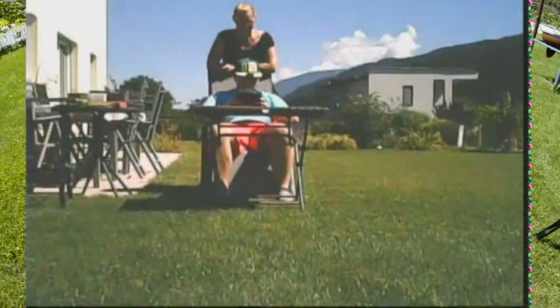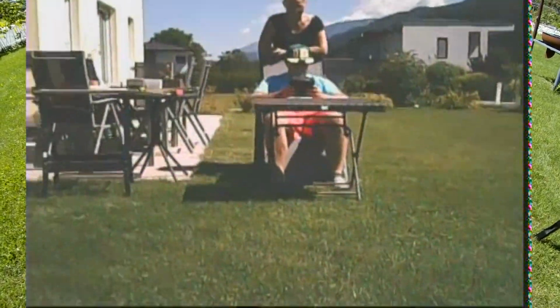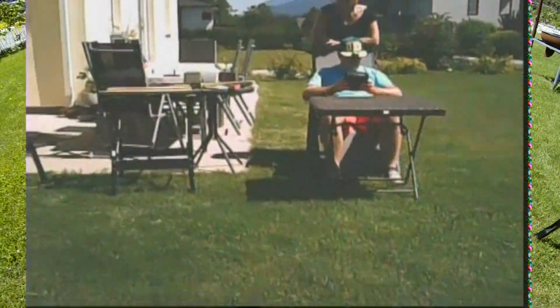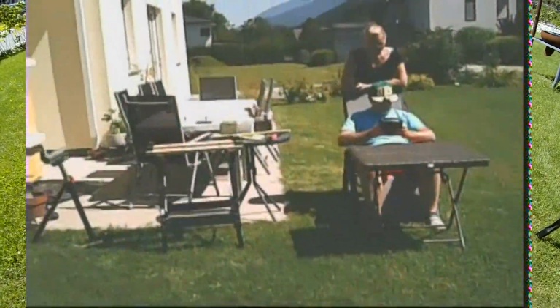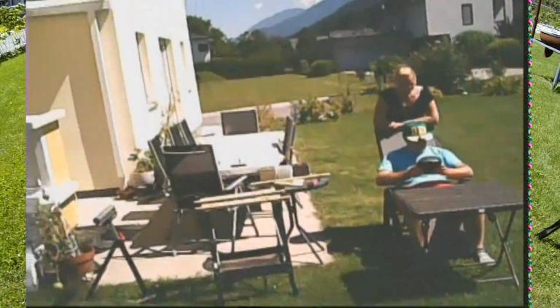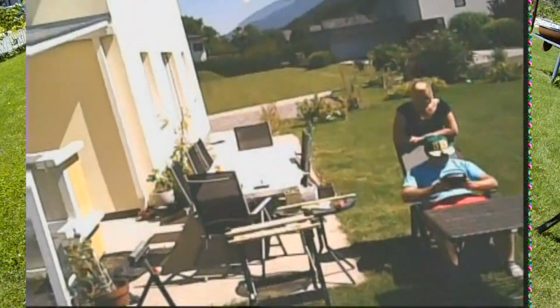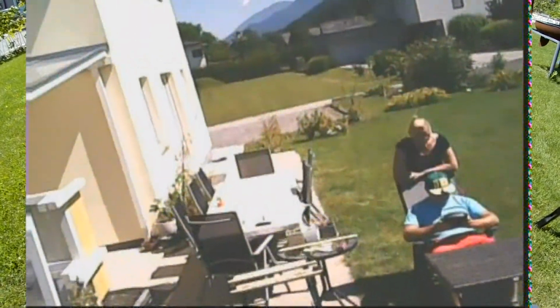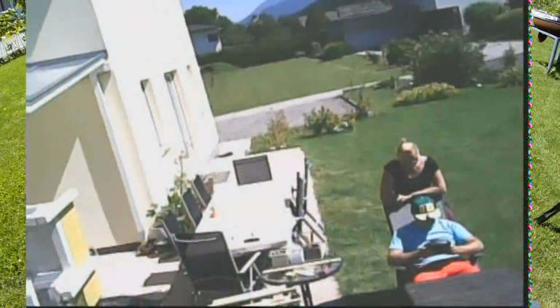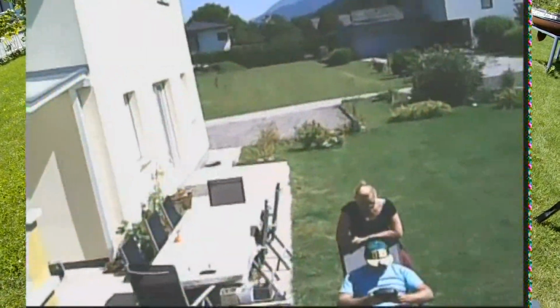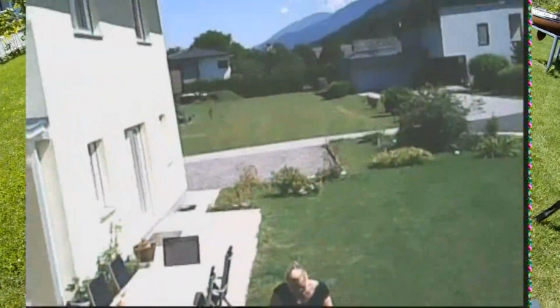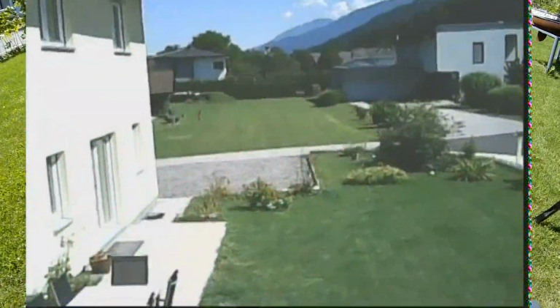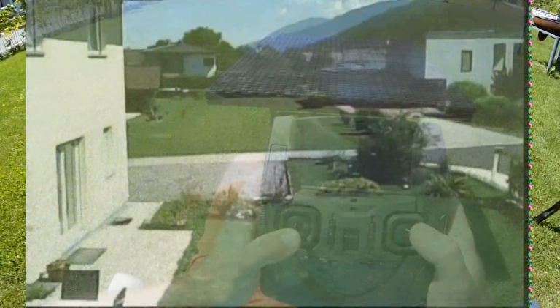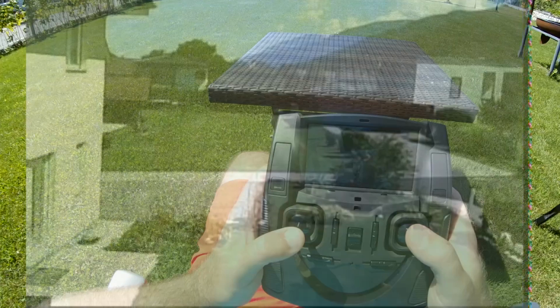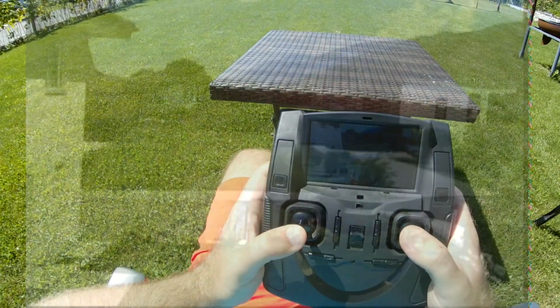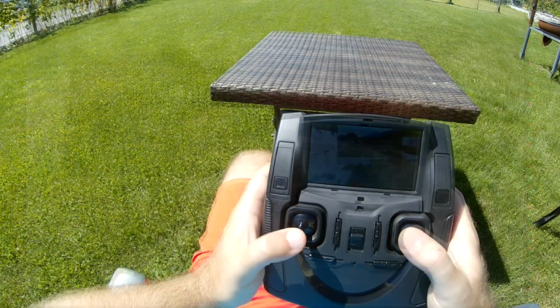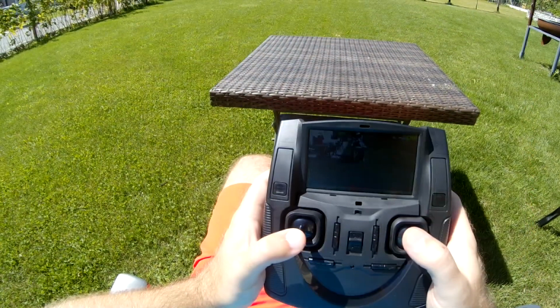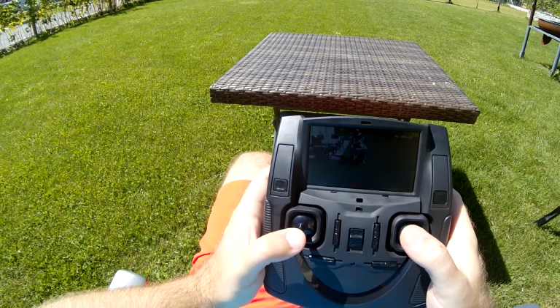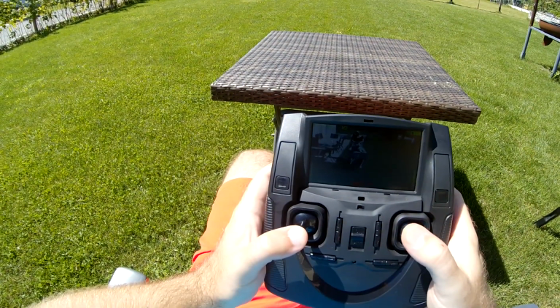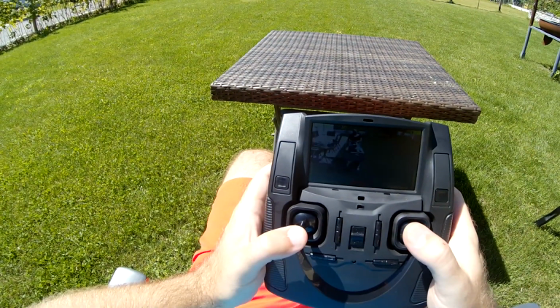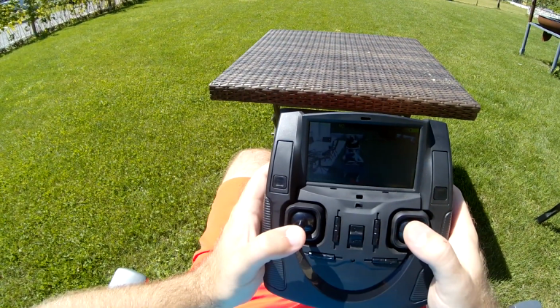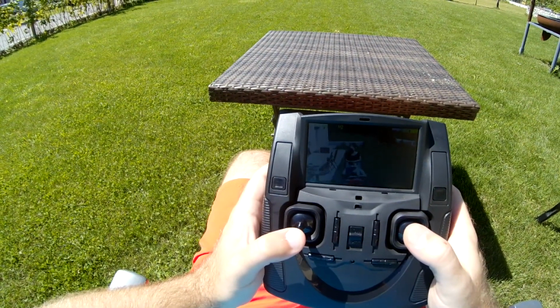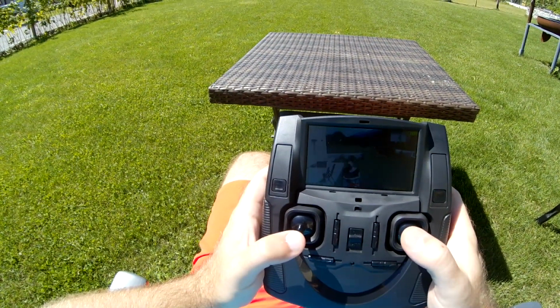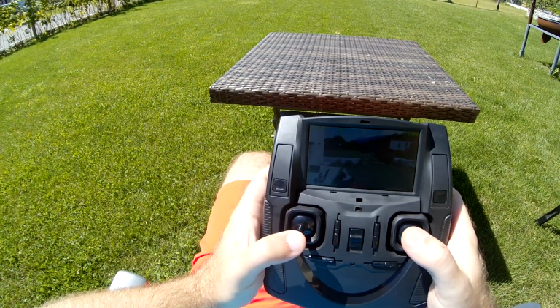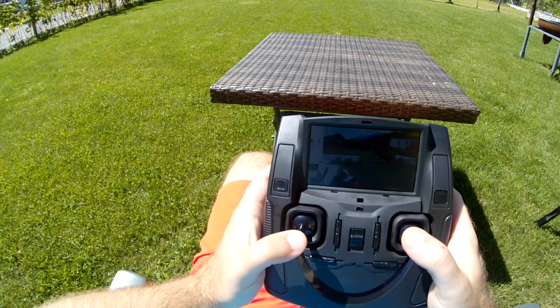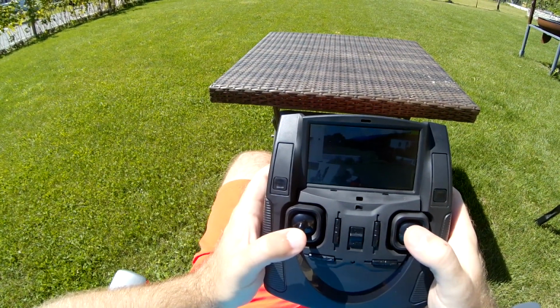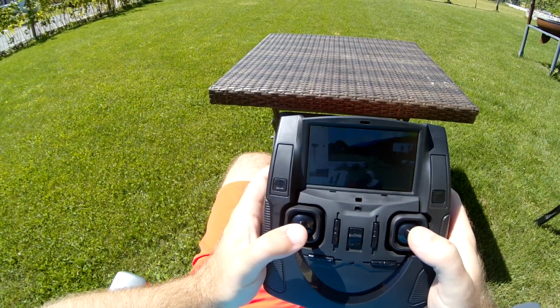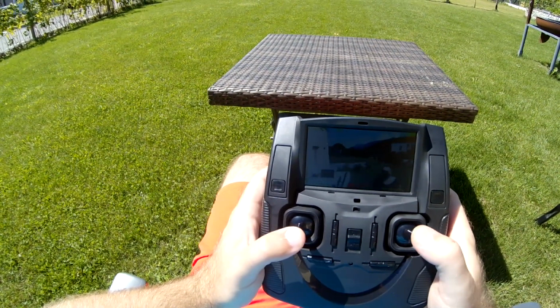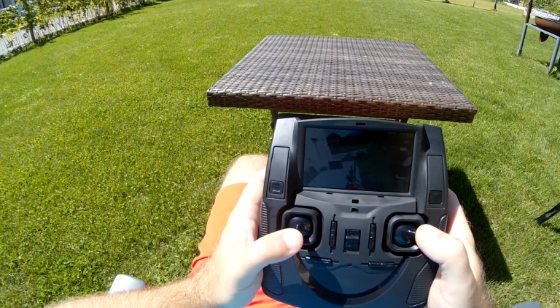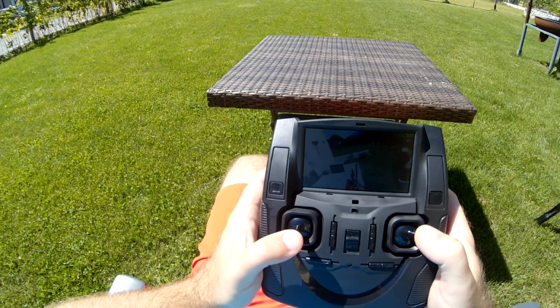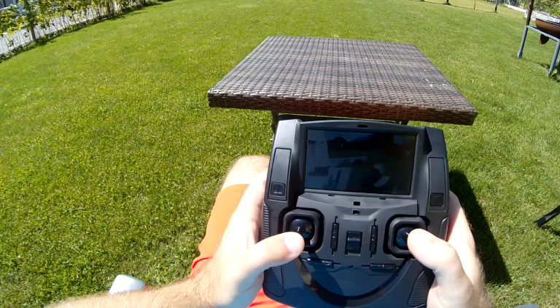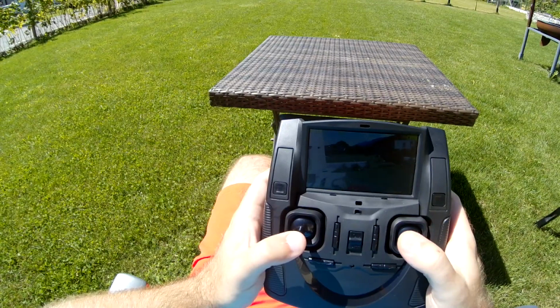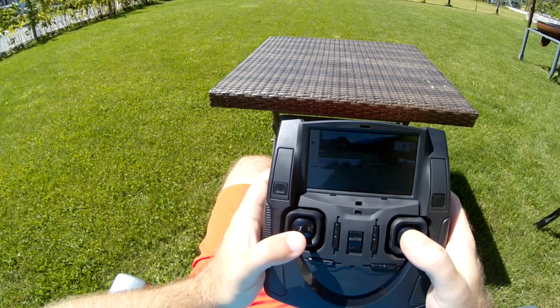The copter currently unfortunately does not feature acro mode, so I have to fly it in self-level. I really hope there will be a hack or something about this soon.